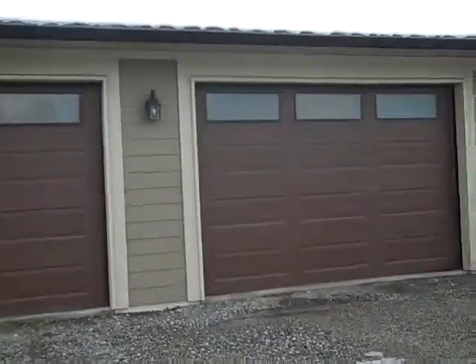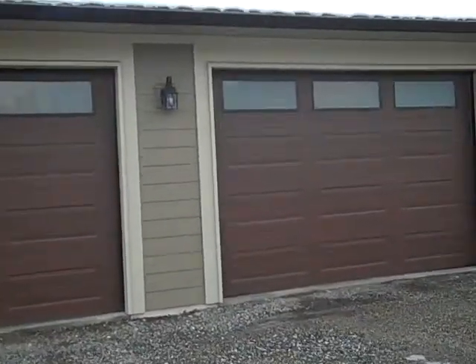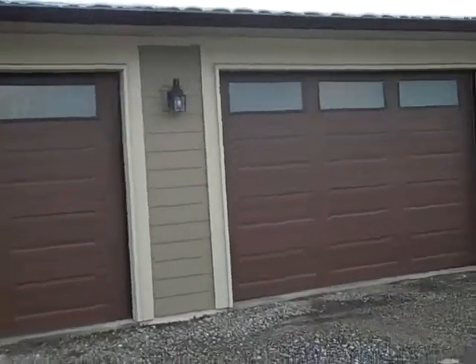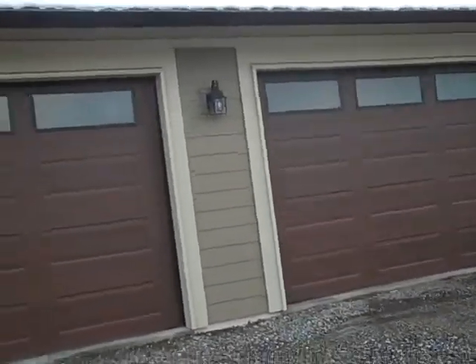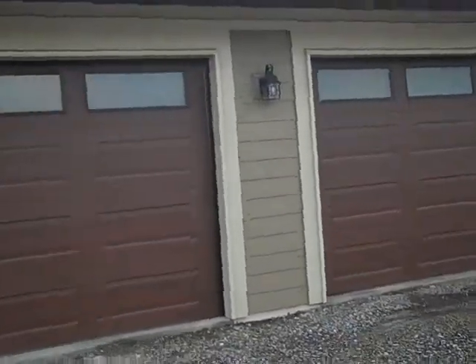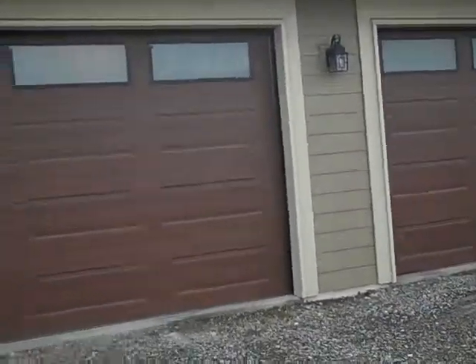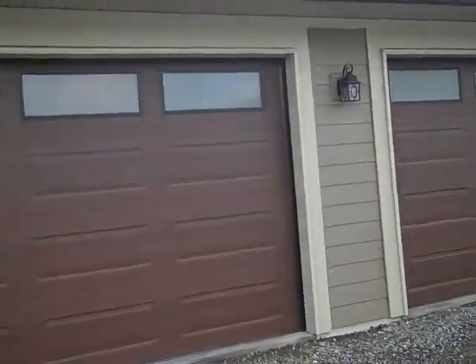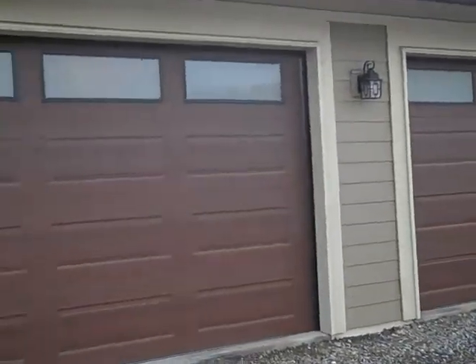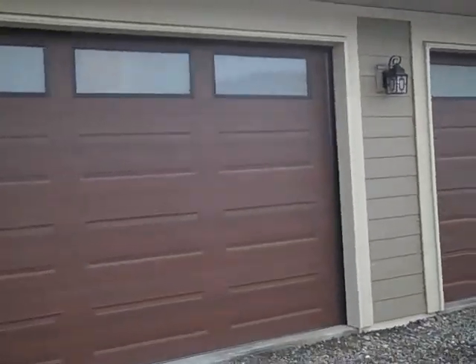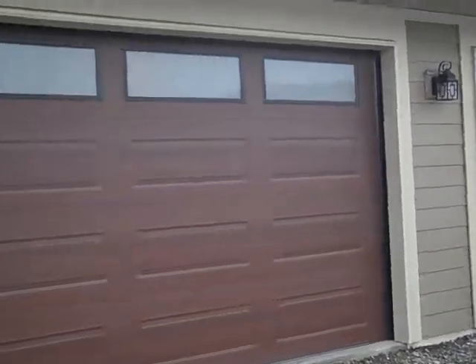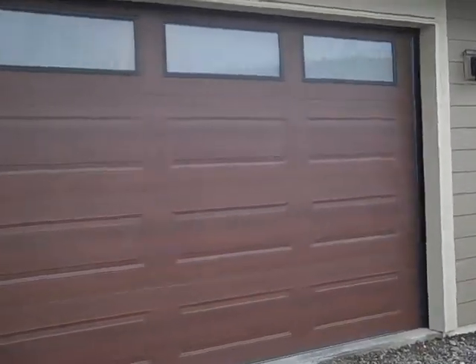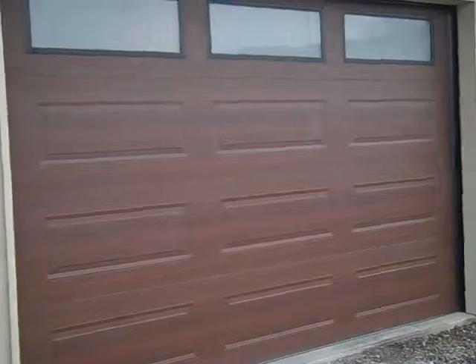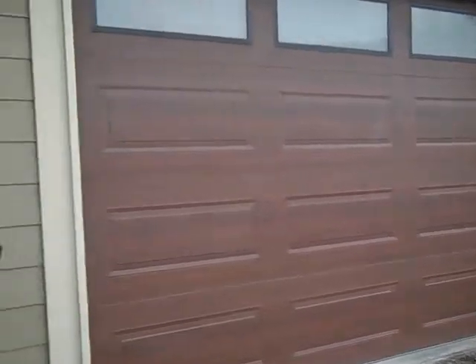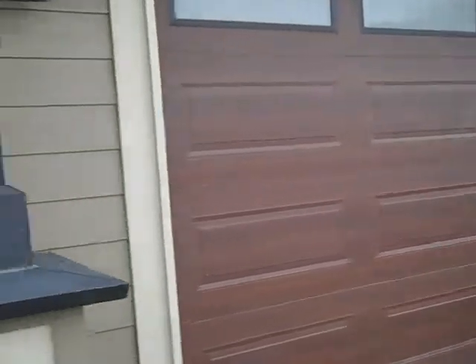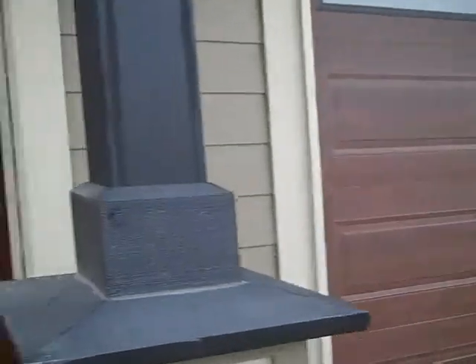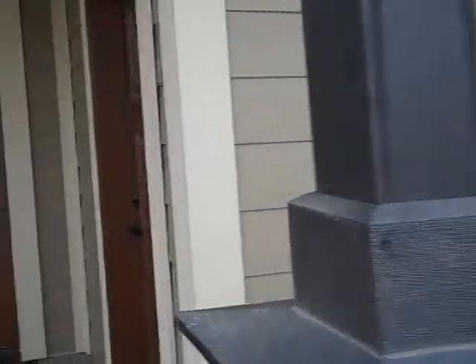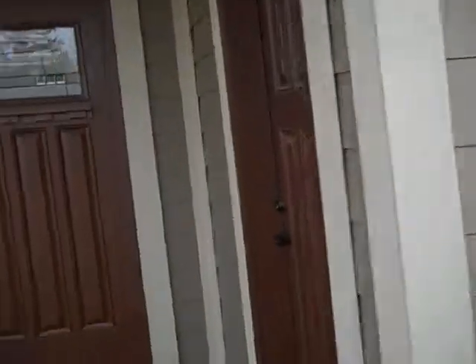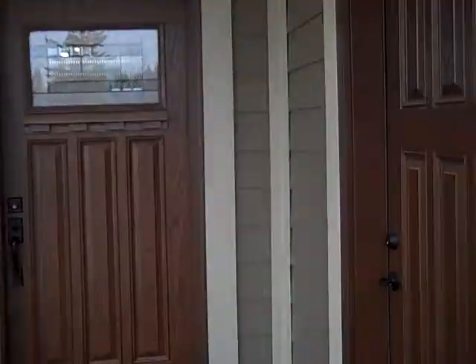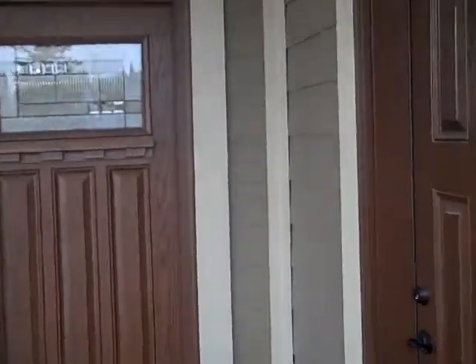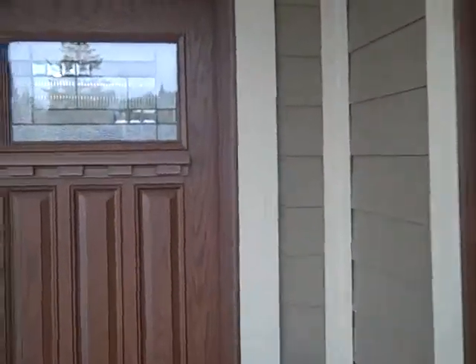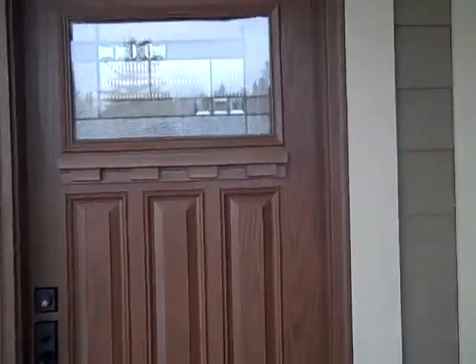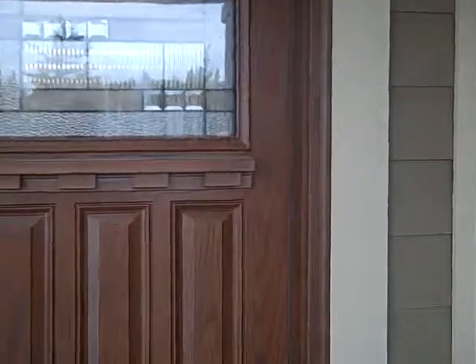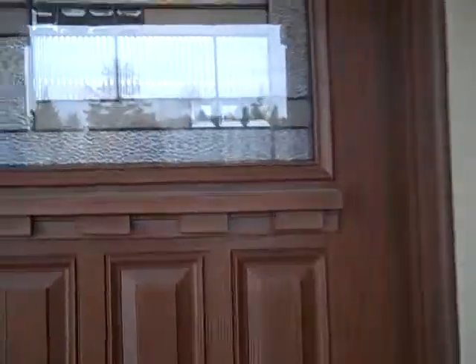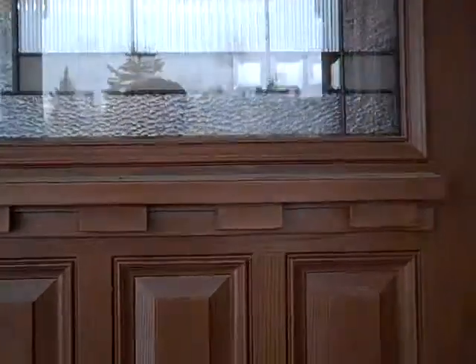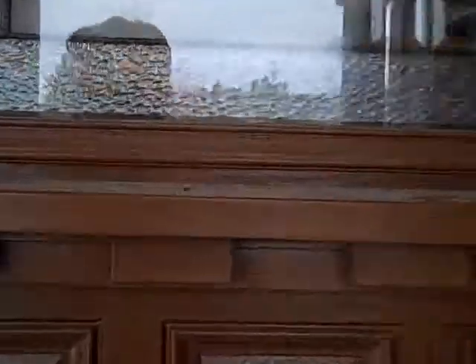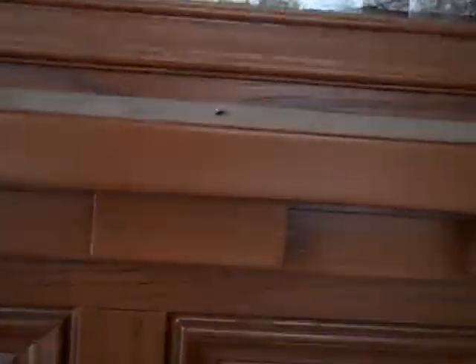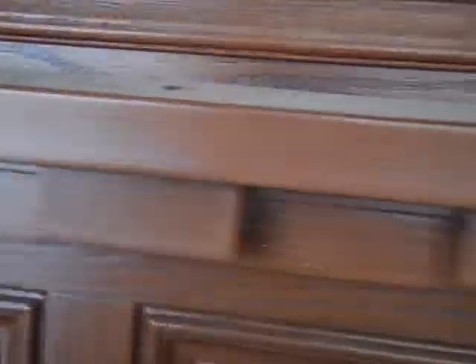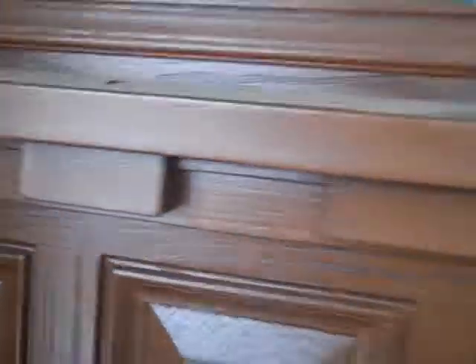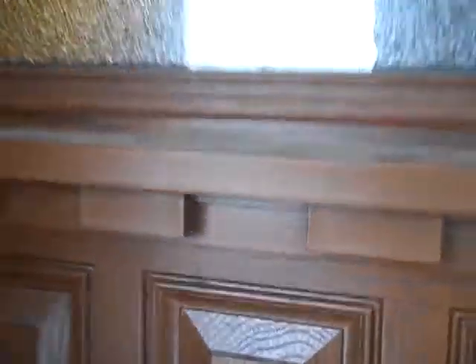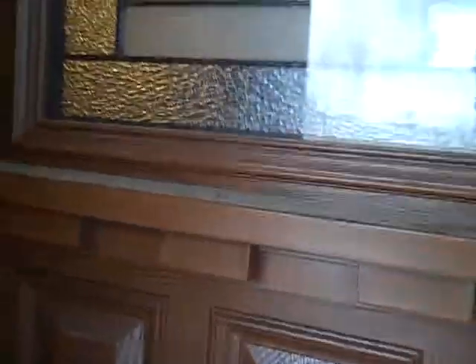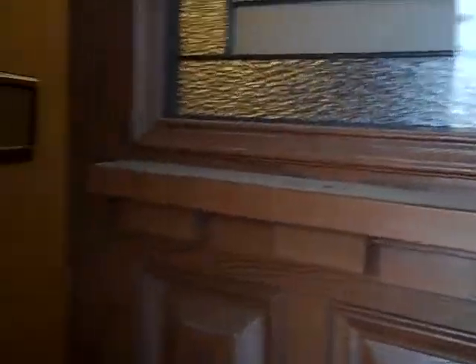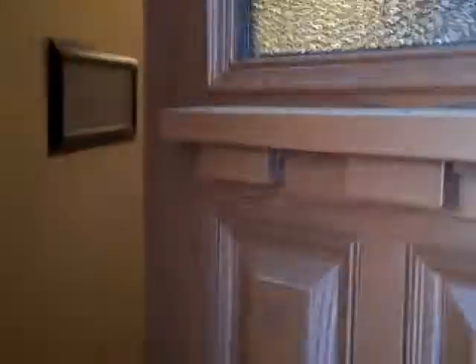We've got two double-car garages side by side, lots of space. It's got a level entry to this rancher-style home with basement.